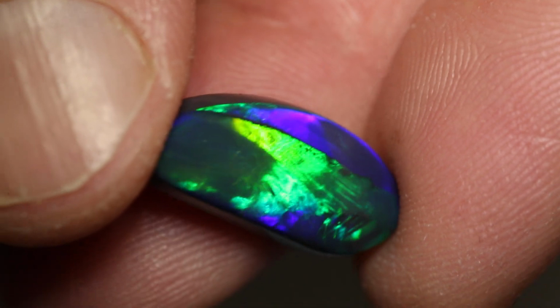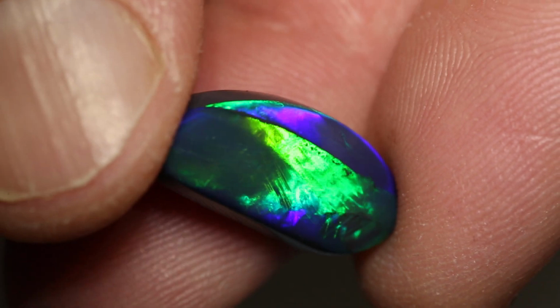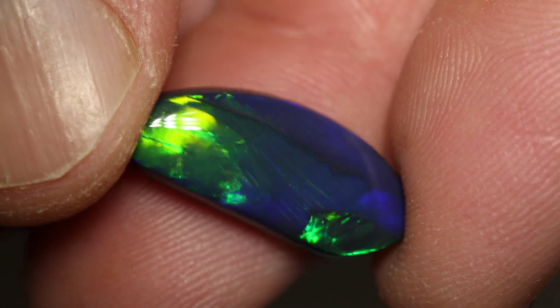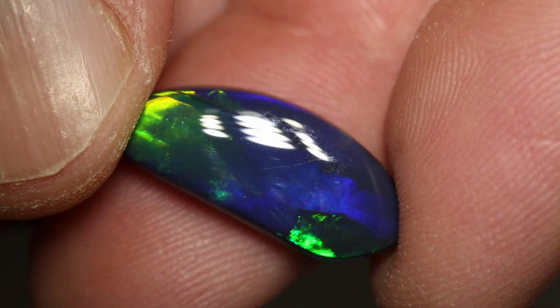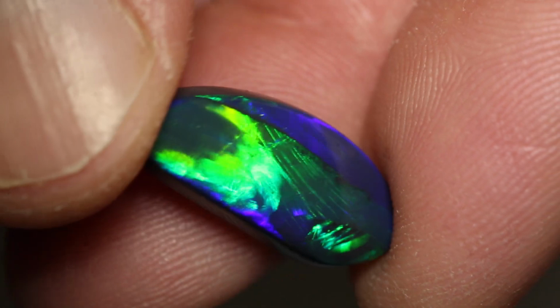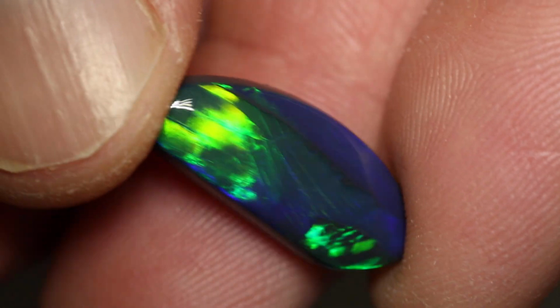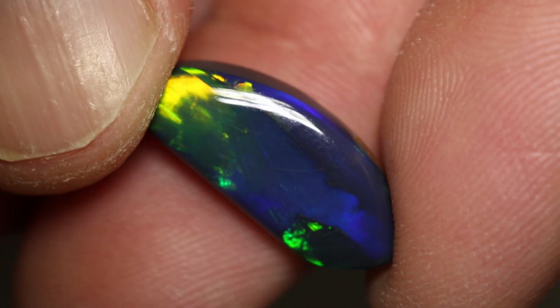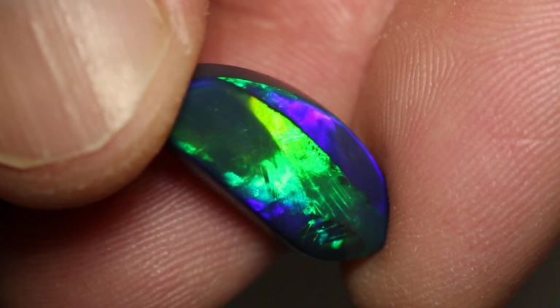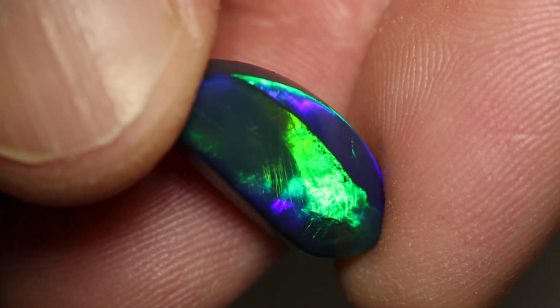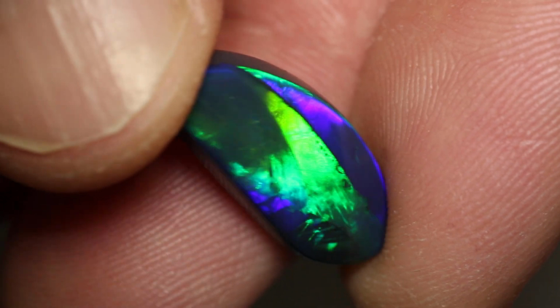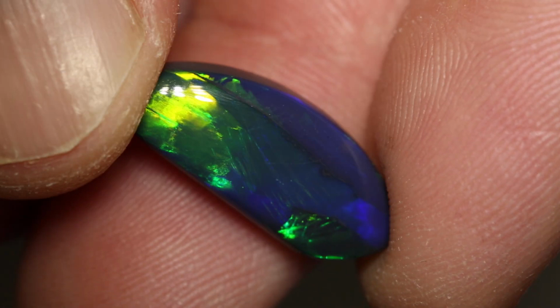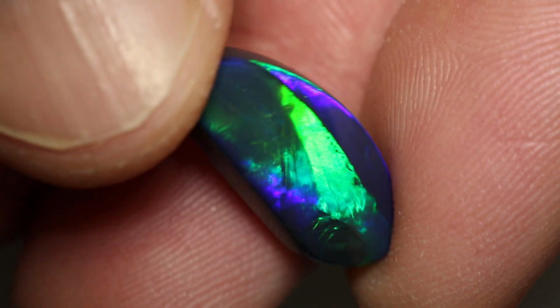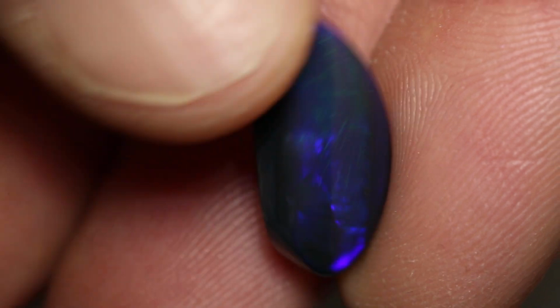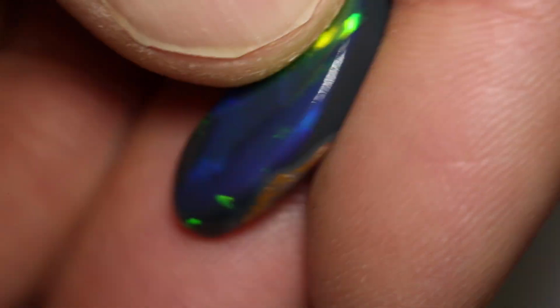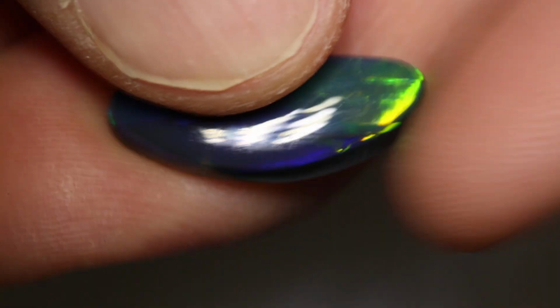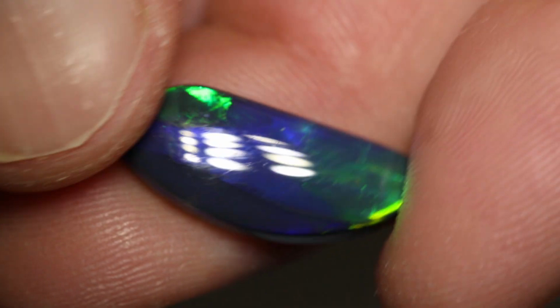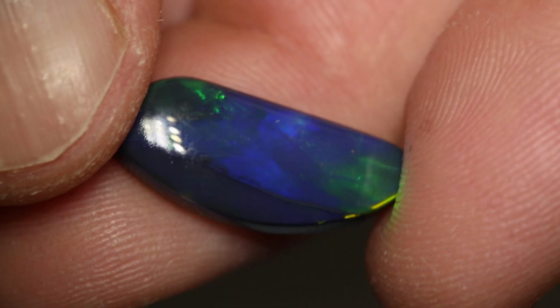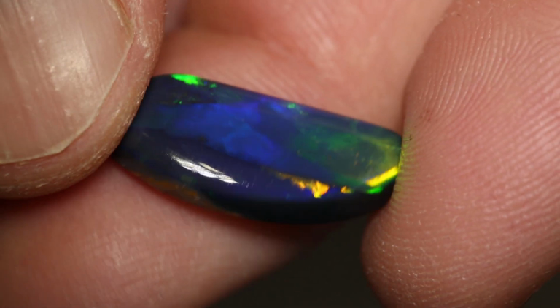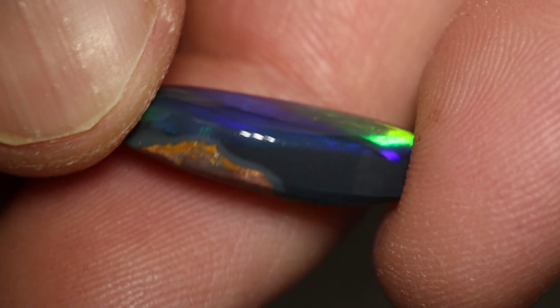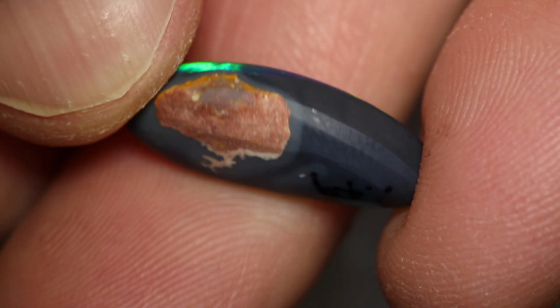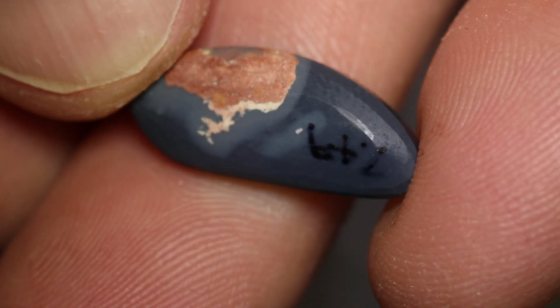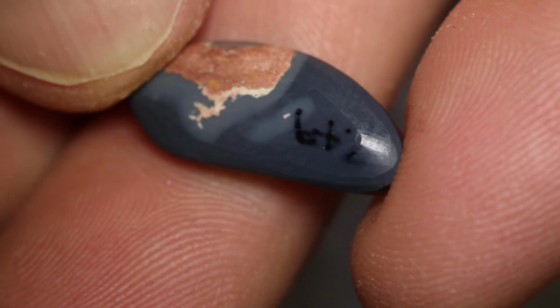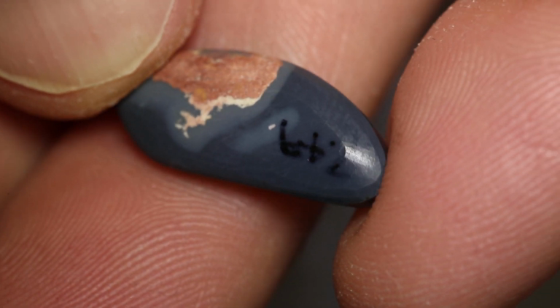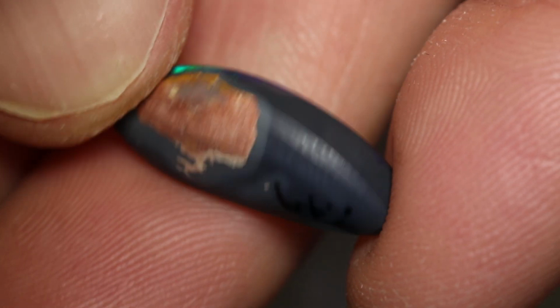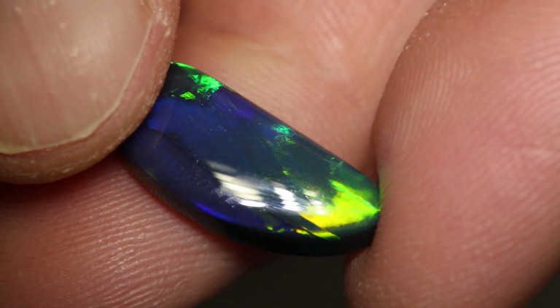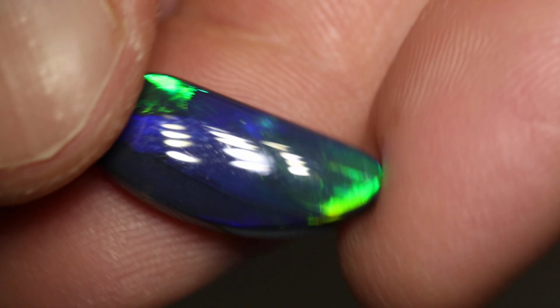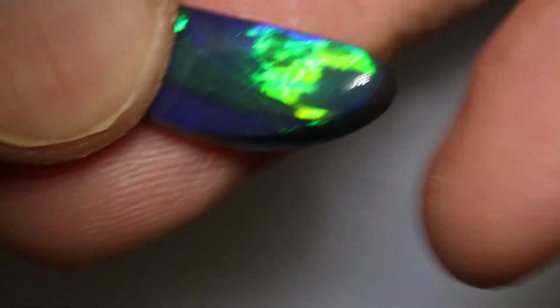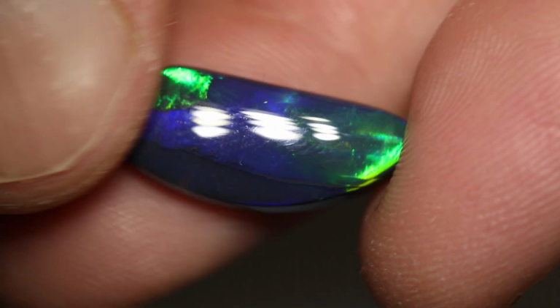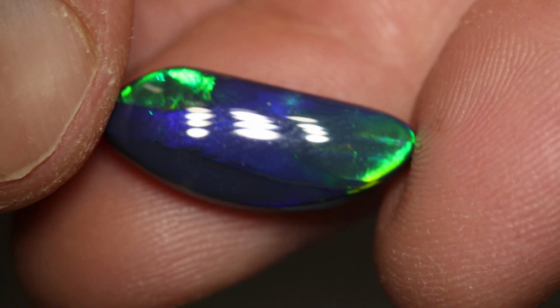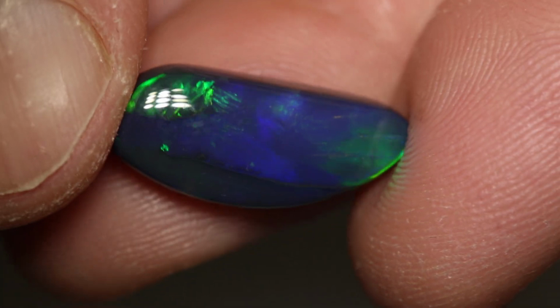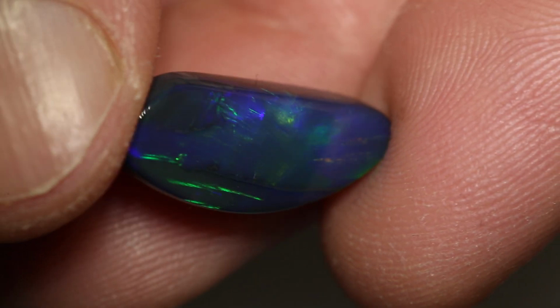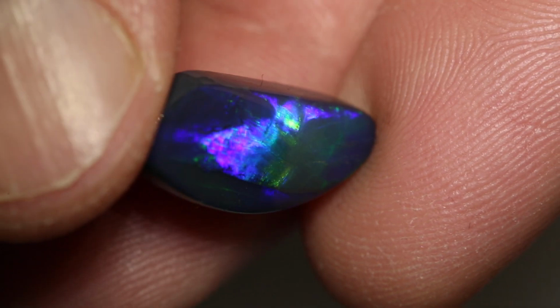This free-form black opal weighs 7.49 carats and measures 21 by 9 by 6 millimetres thick. It's an N2 with a brightness of 4 and a medium dome.